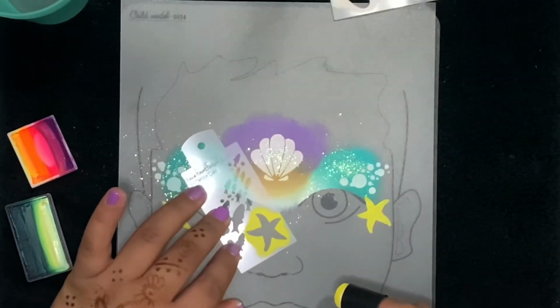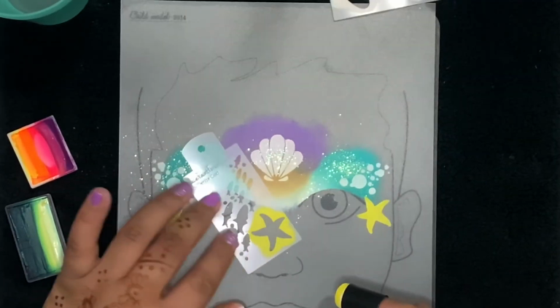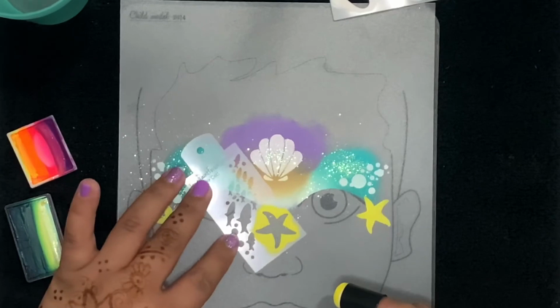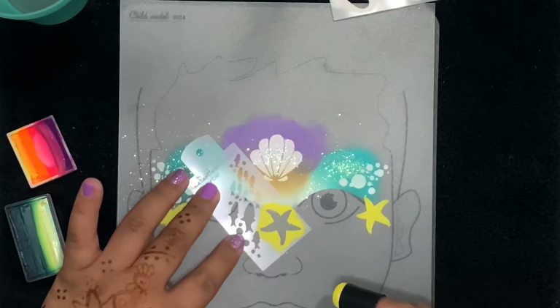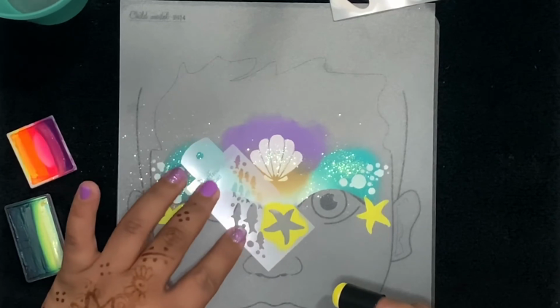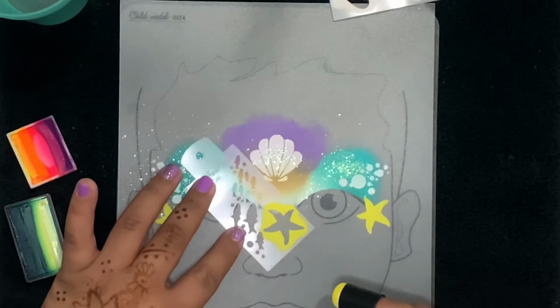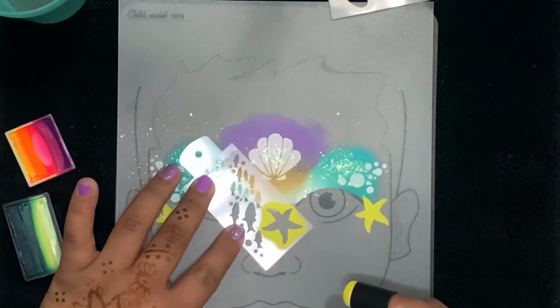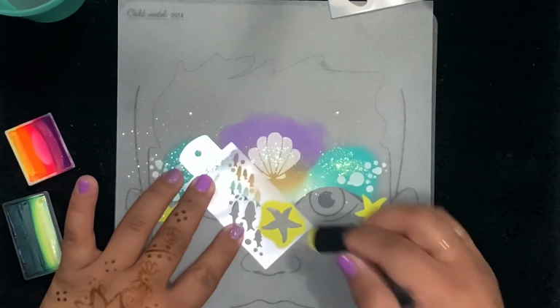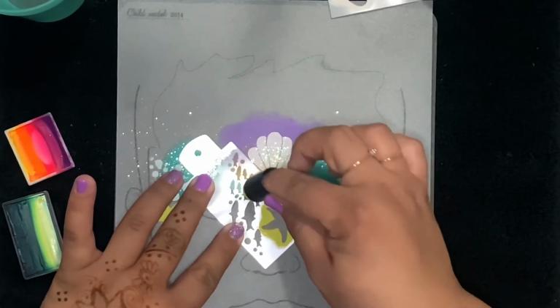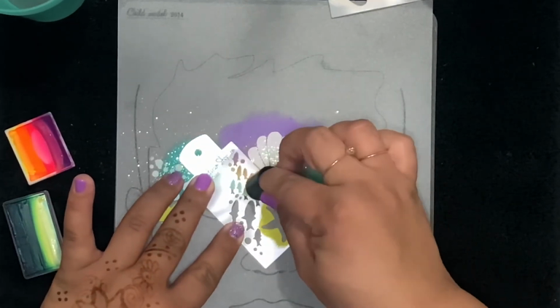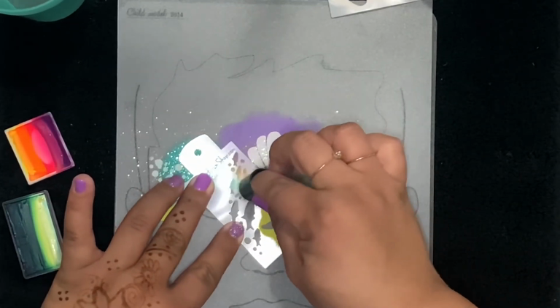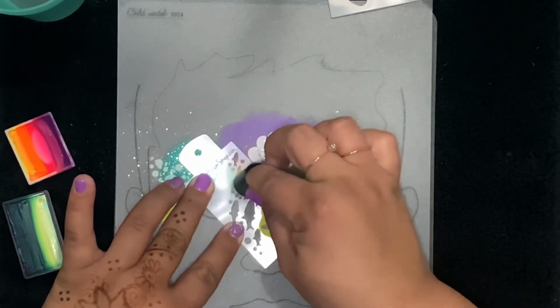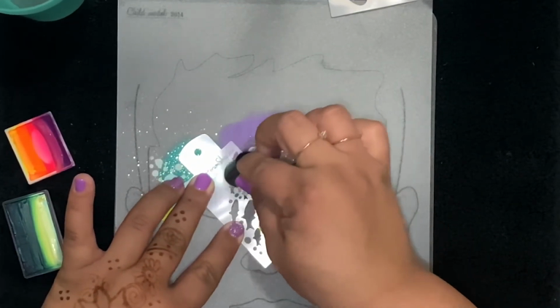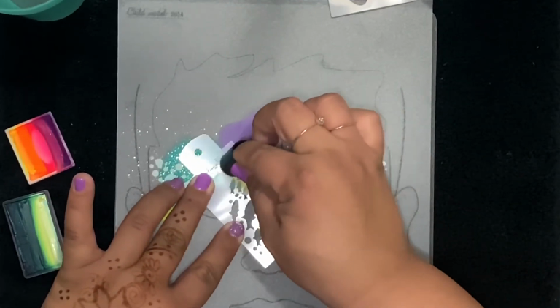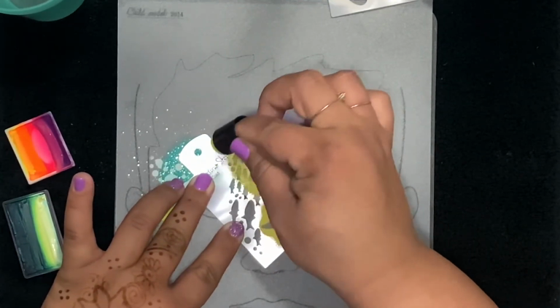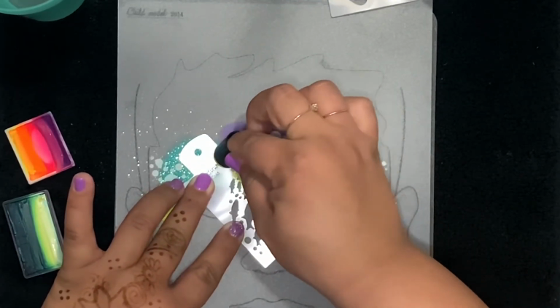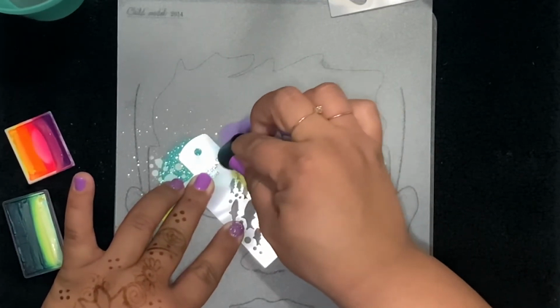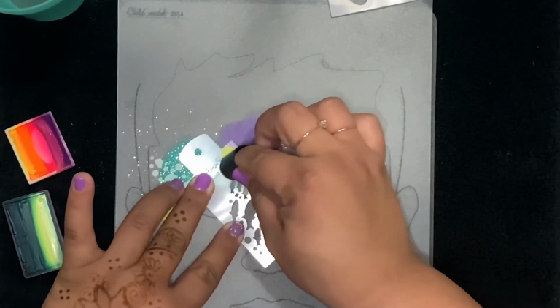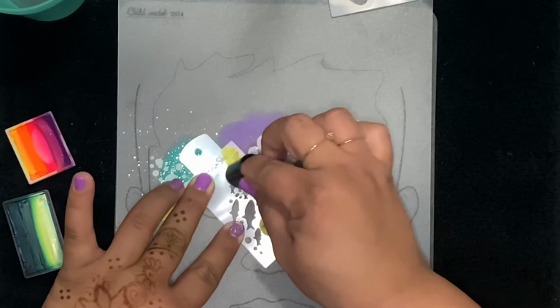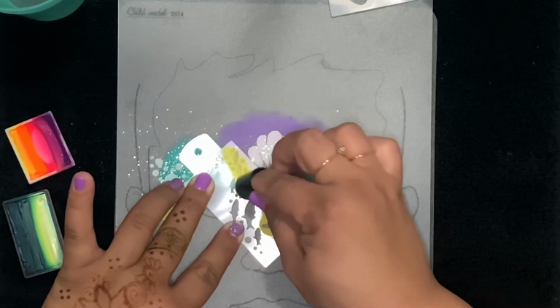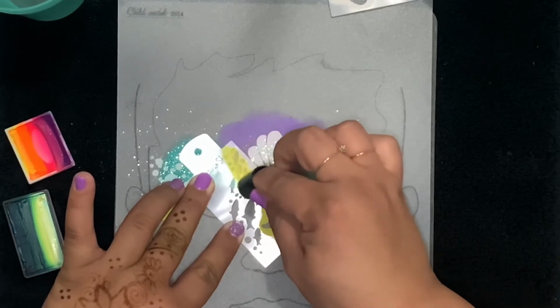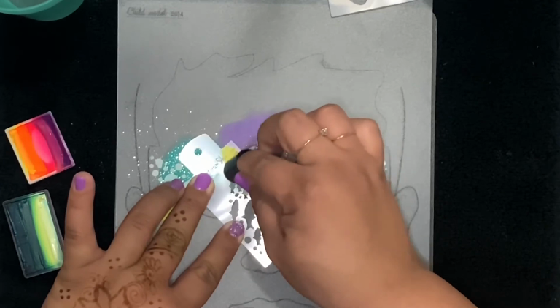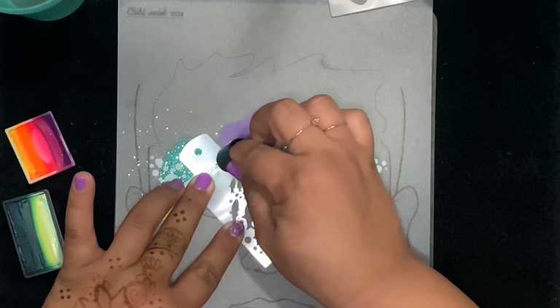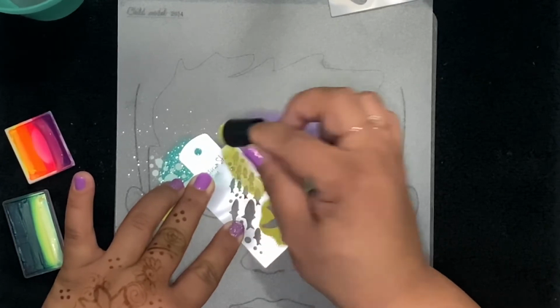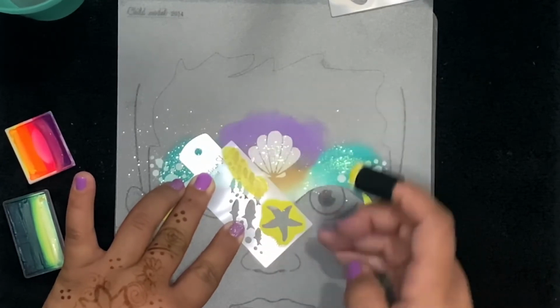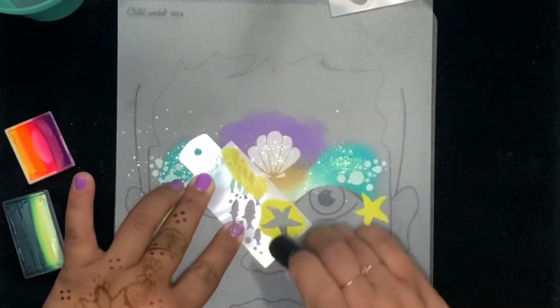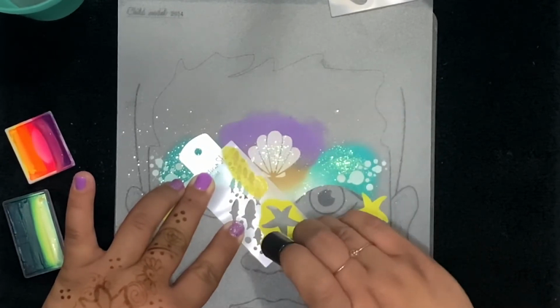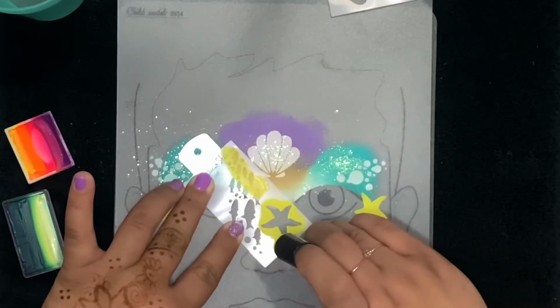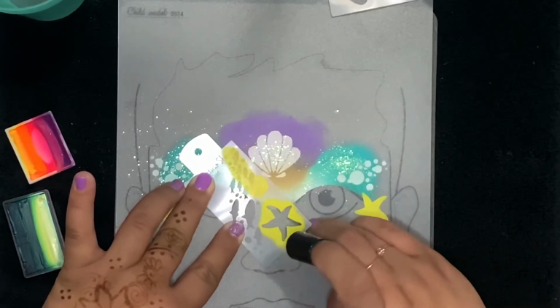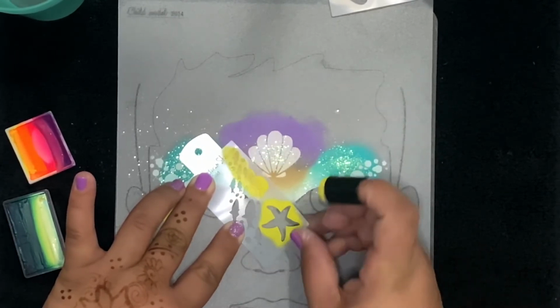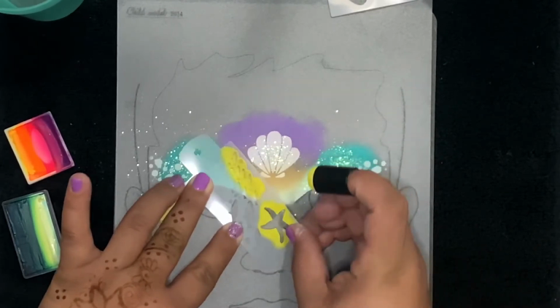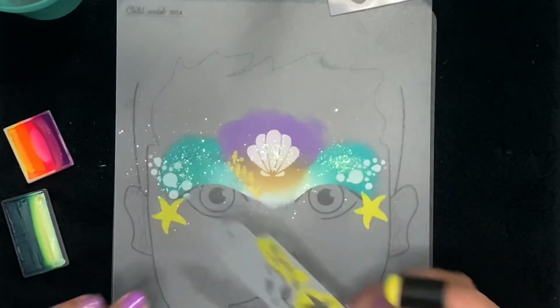Now I went ahead and took the starfish stencil and we're going to add a little bit of these fishes — a school of fish here on both sides of the shell.